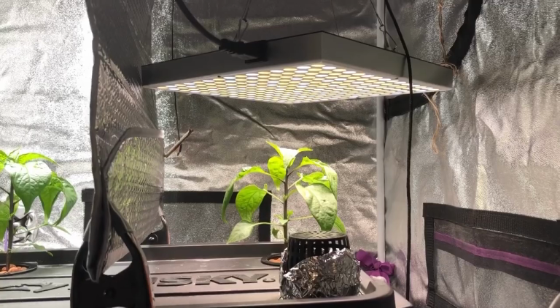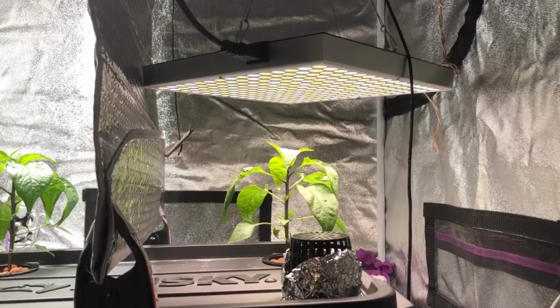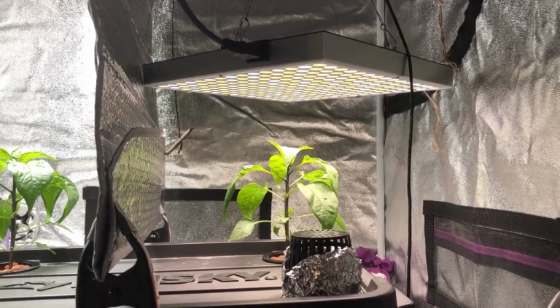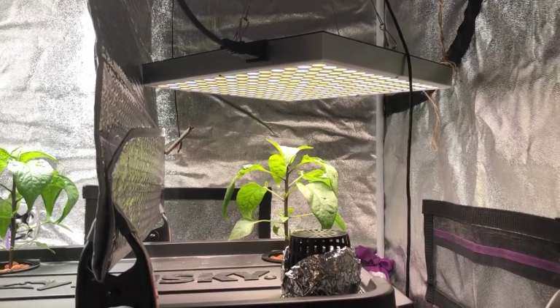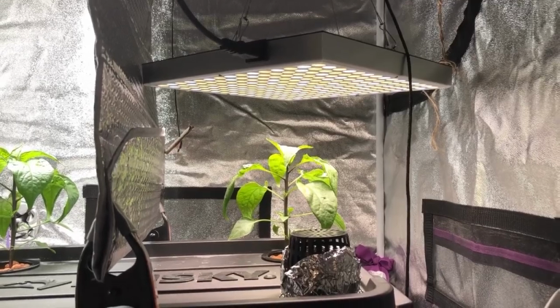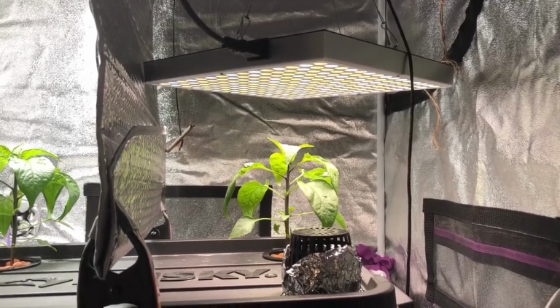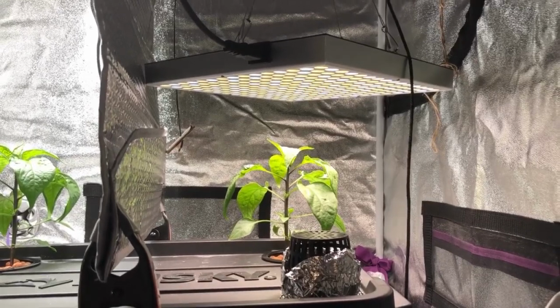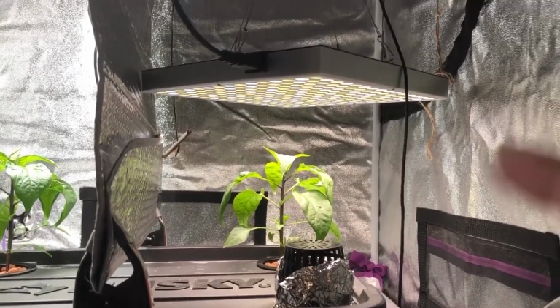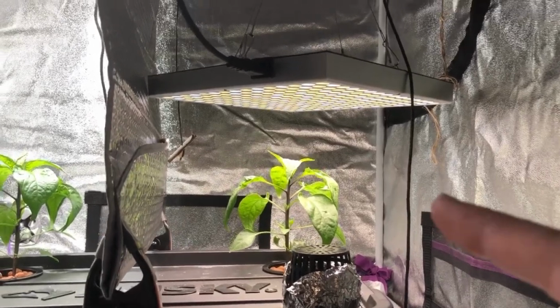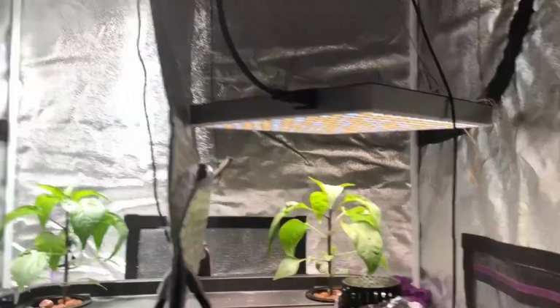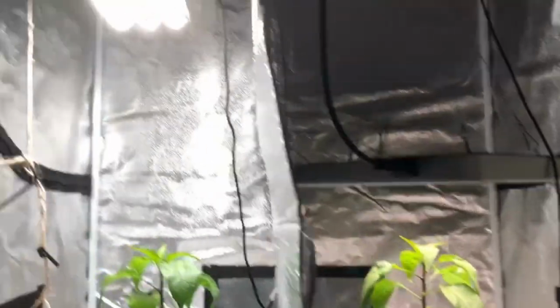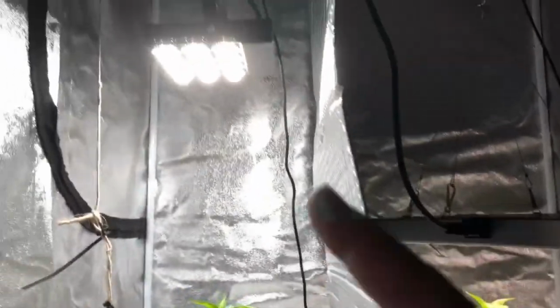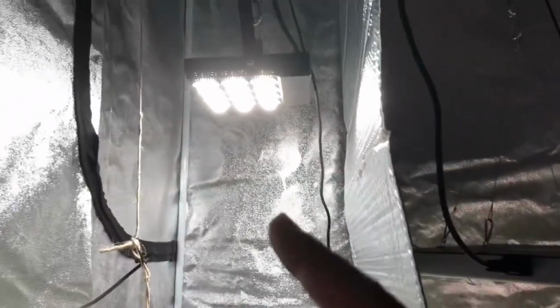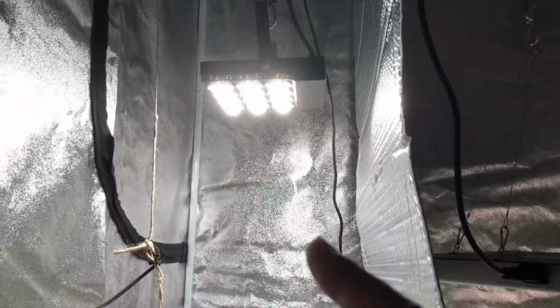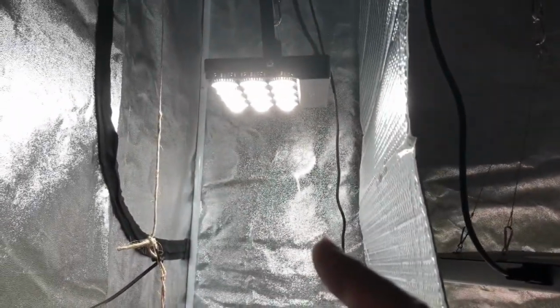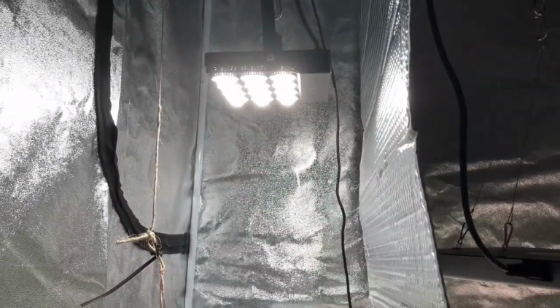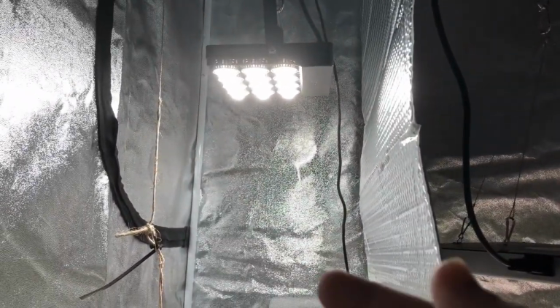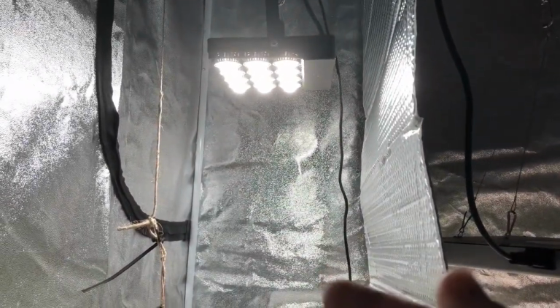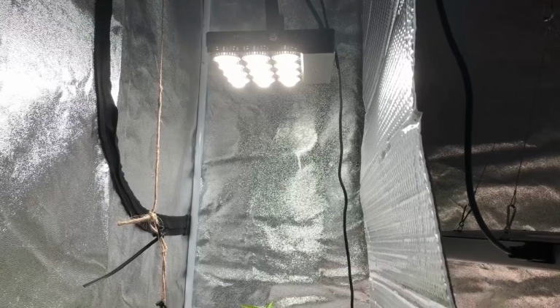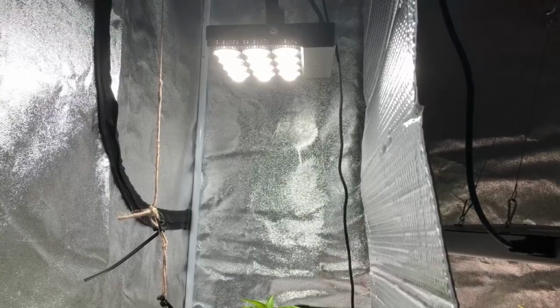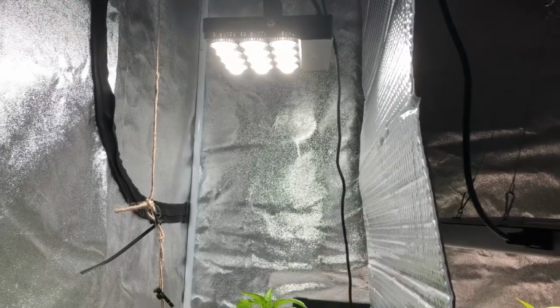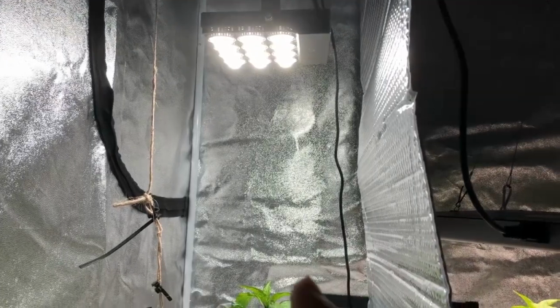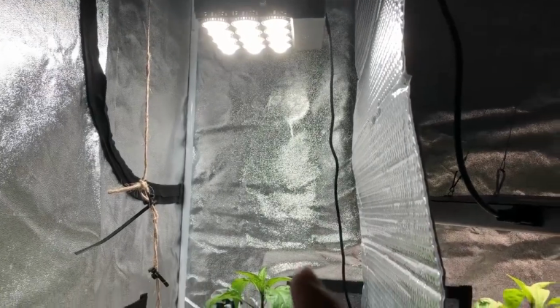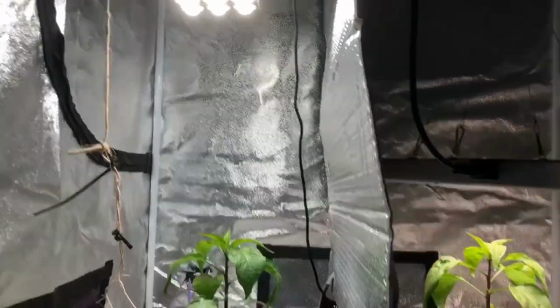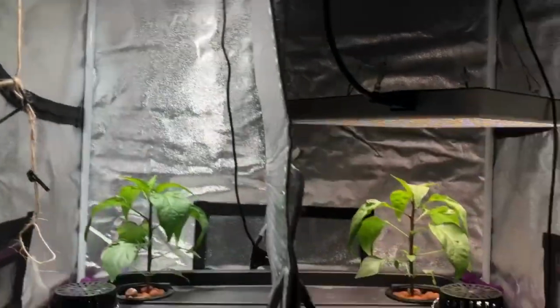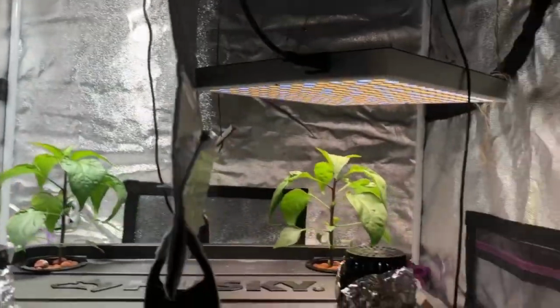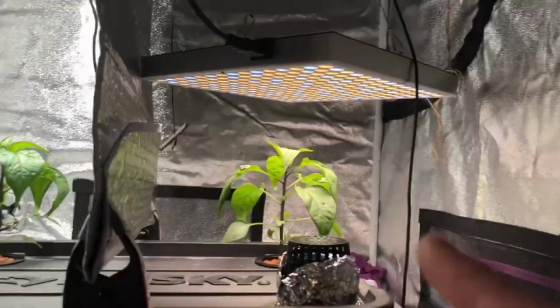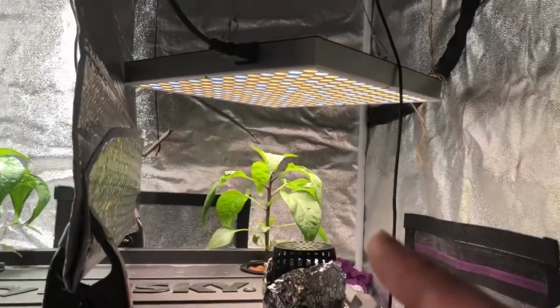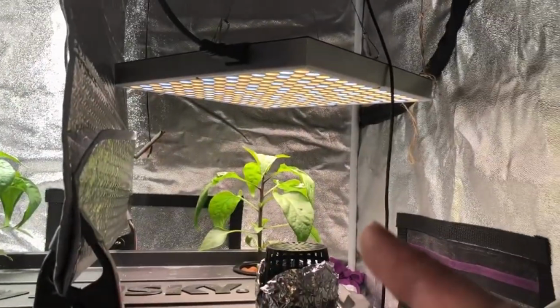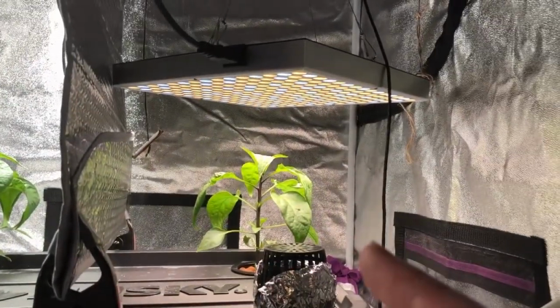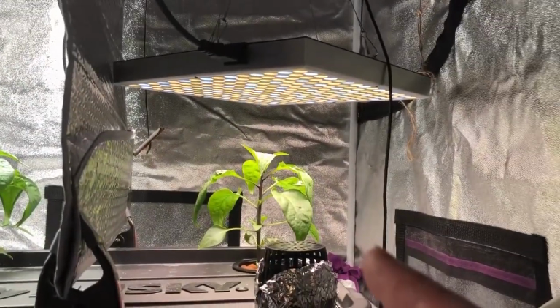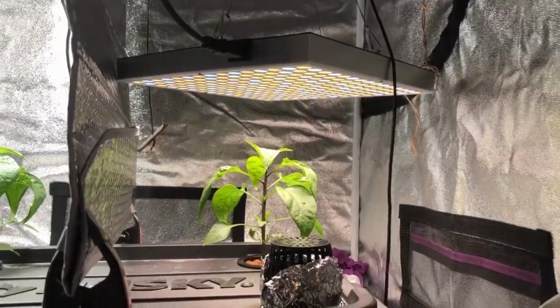Welcome back to another episode of the Hidden Harvest versus the Sansi Growlites, or more specifically, the Single Color Temperature versus the Dual Color Temperature Growlites.